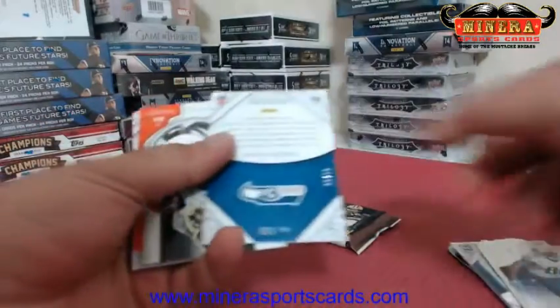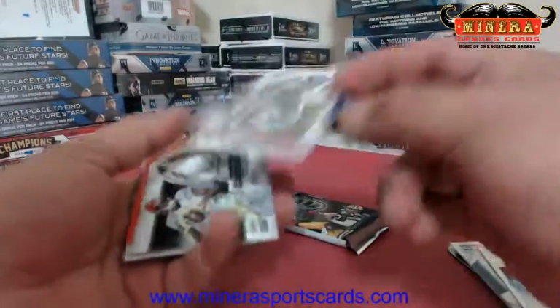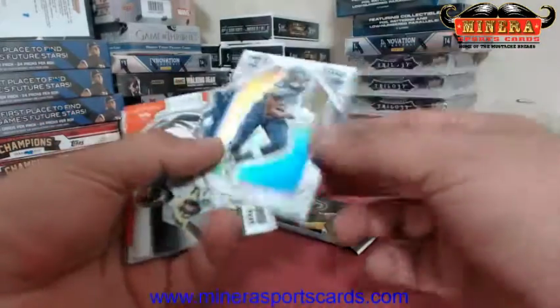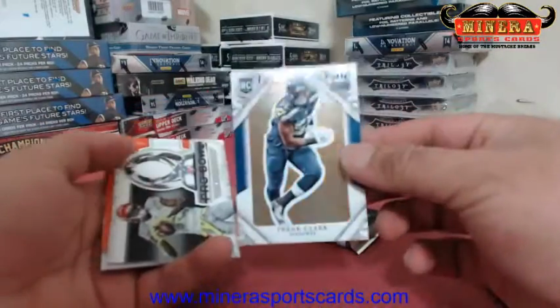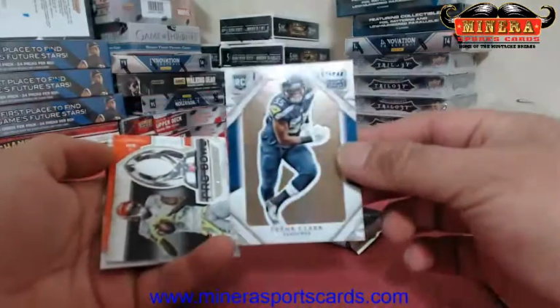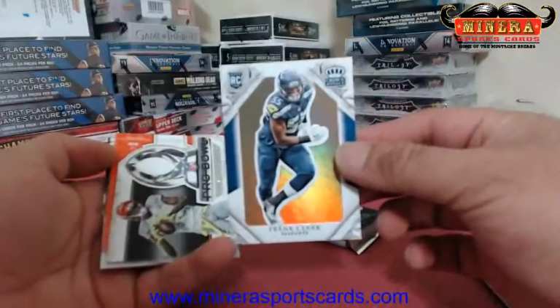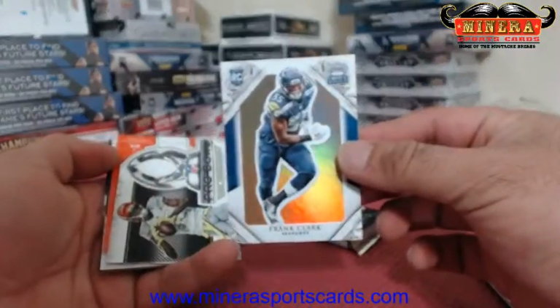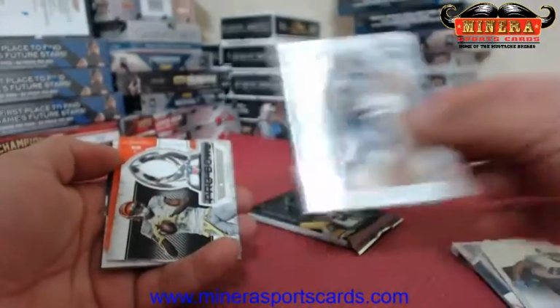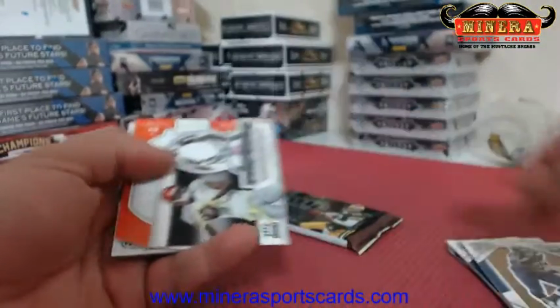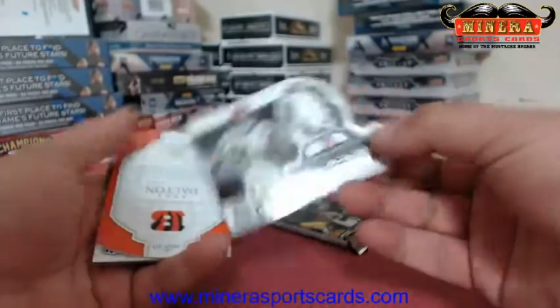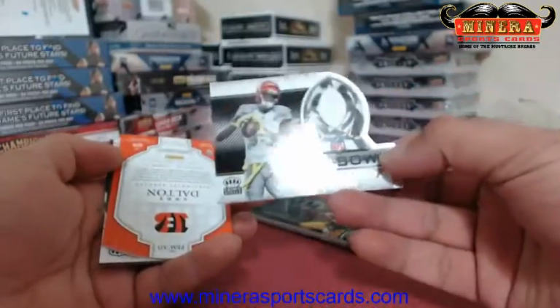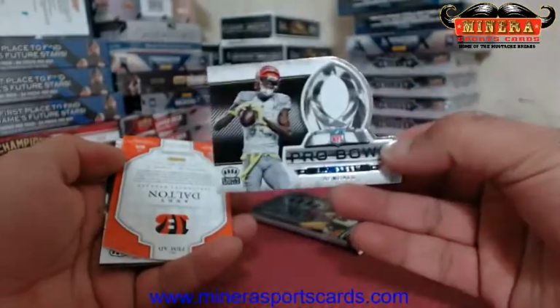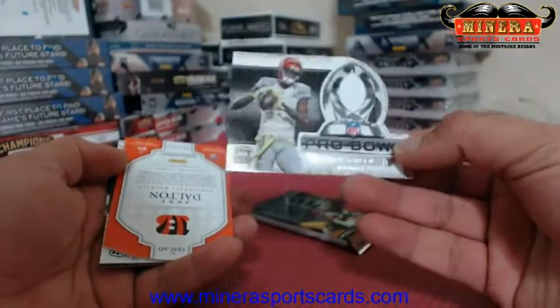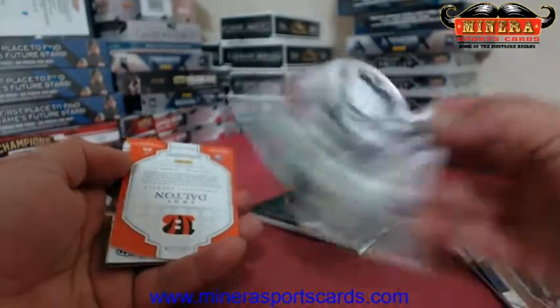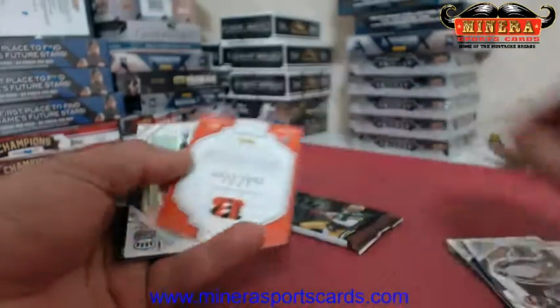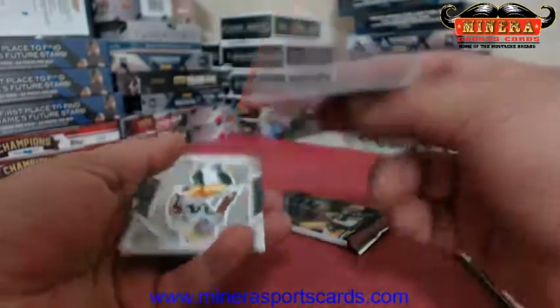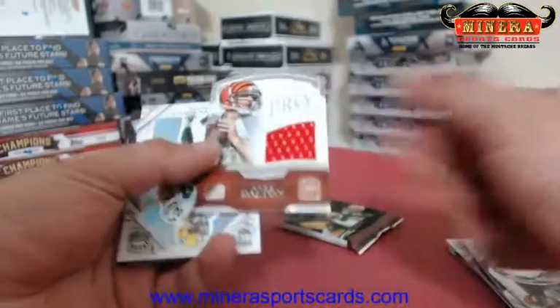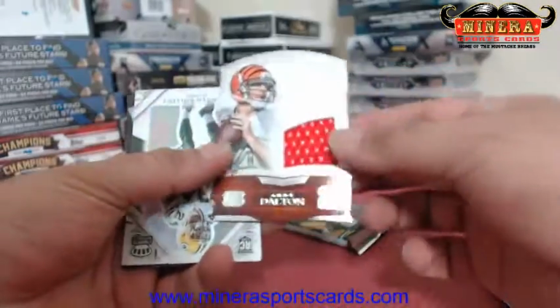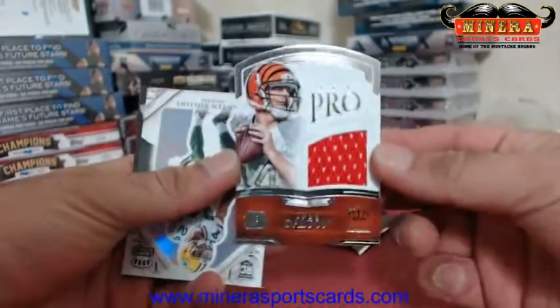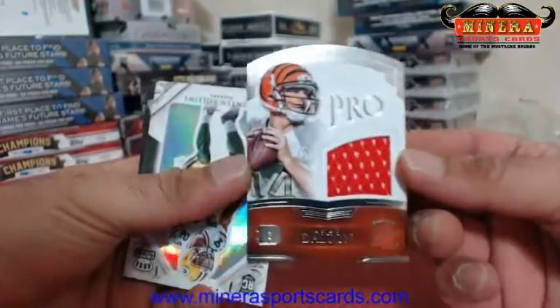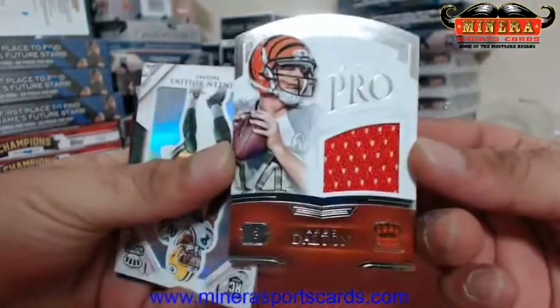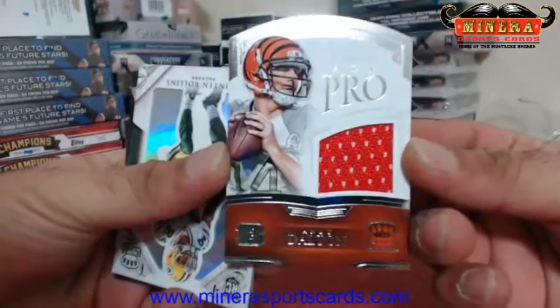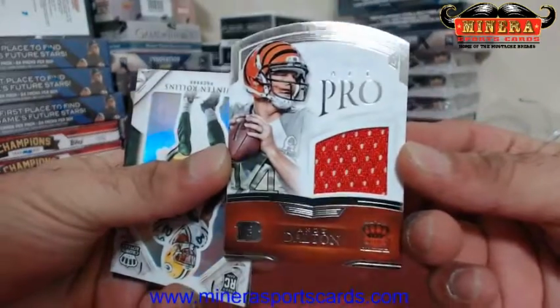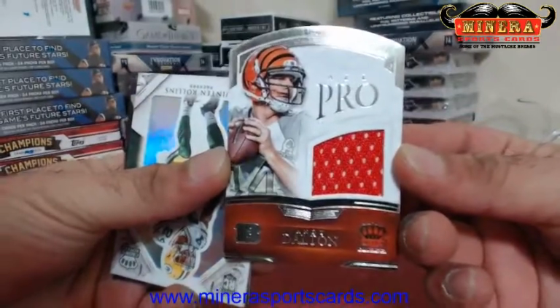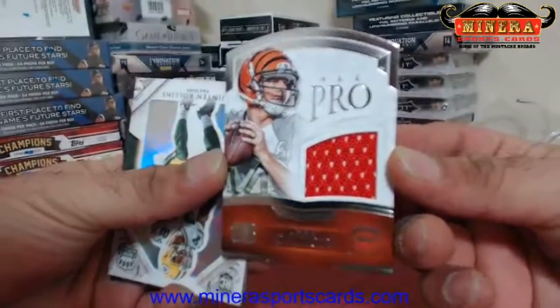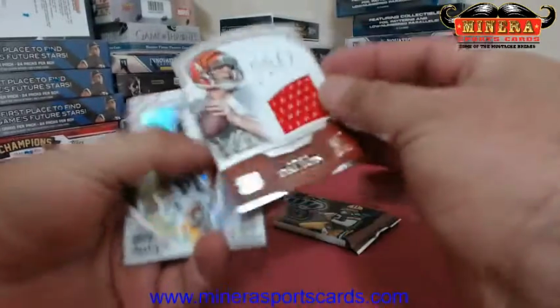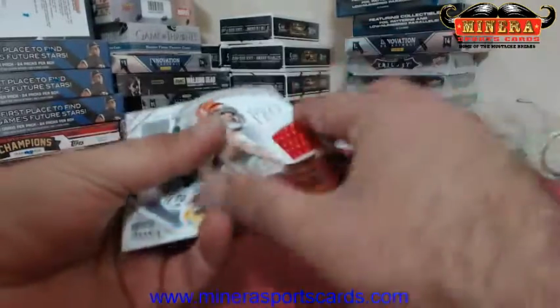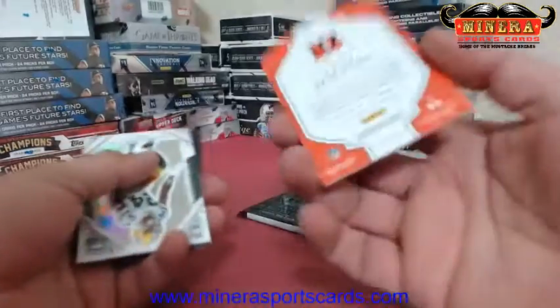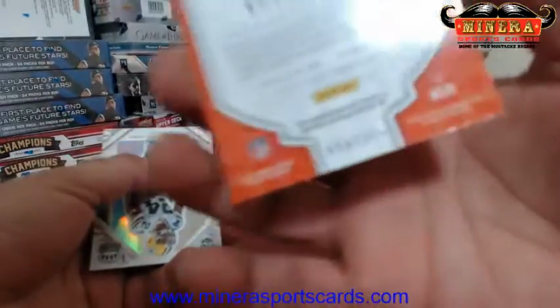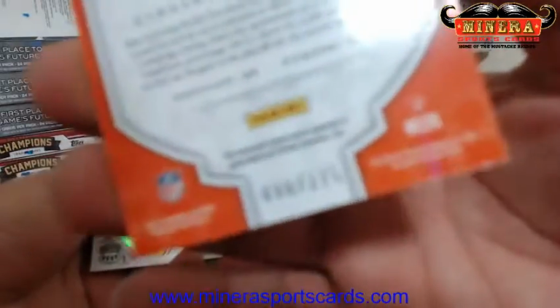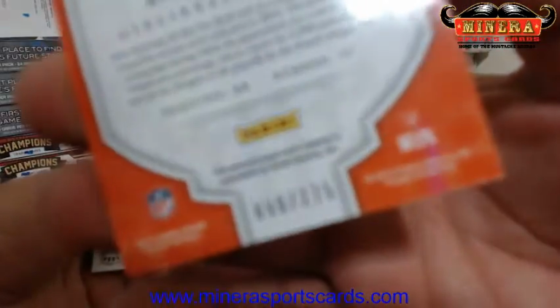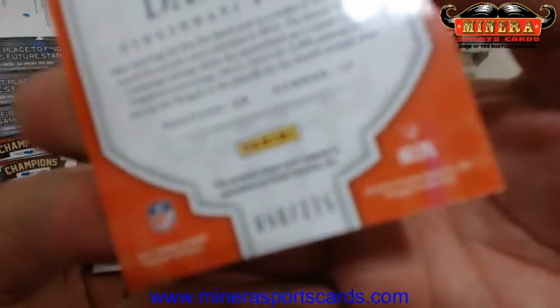Frank Clark. Pro Bowl AJ Green and an AJ Green all-pro, Andy Dalton jersey — that is numbered 90 of 275.